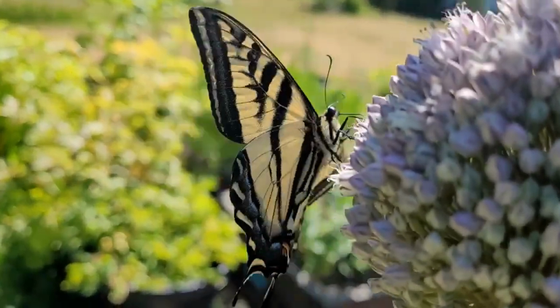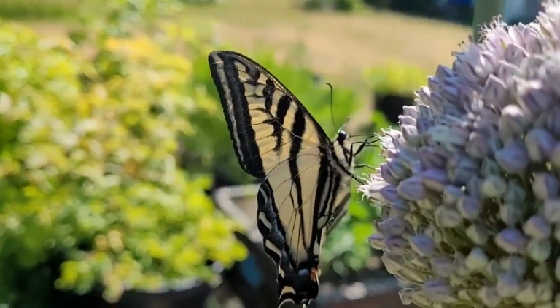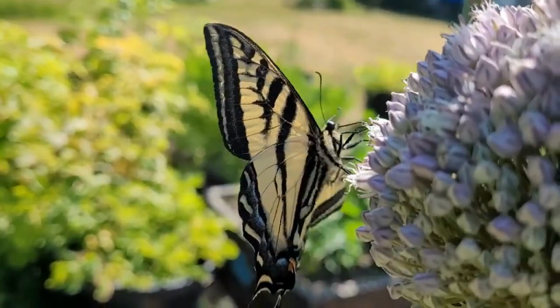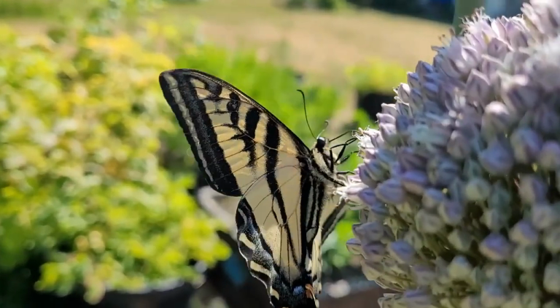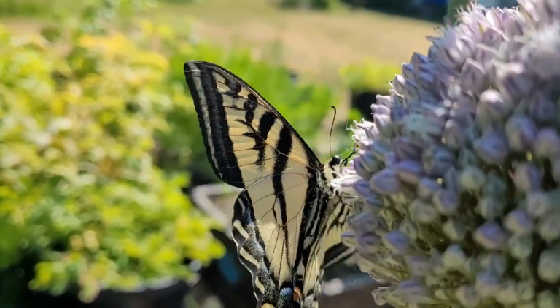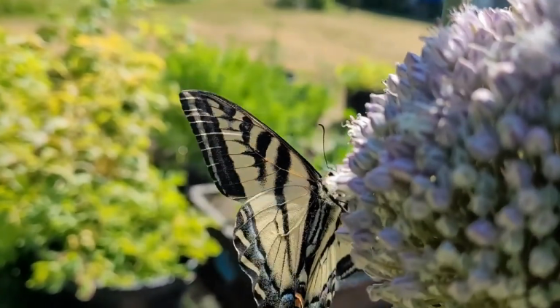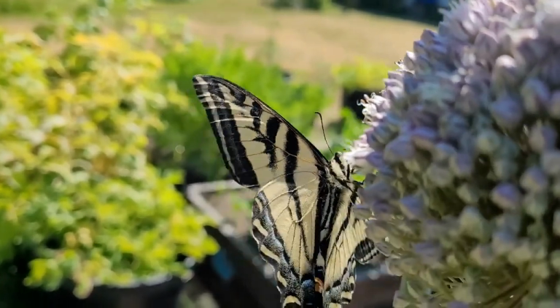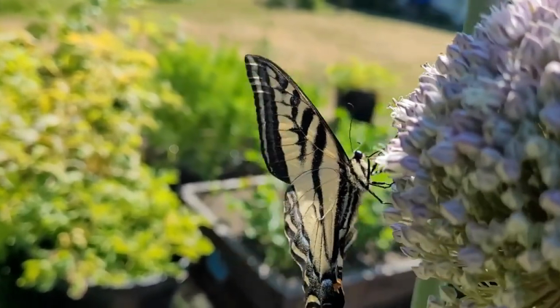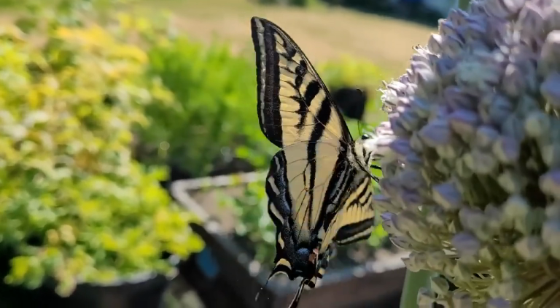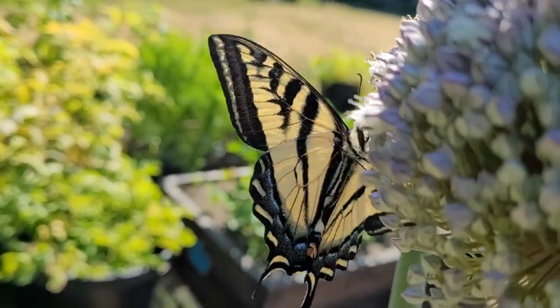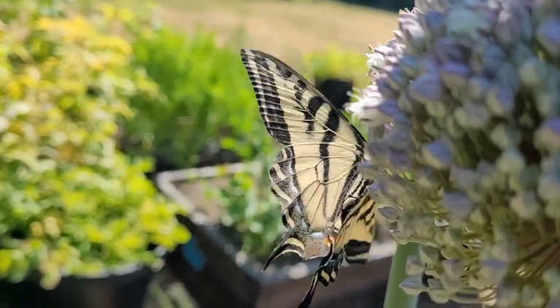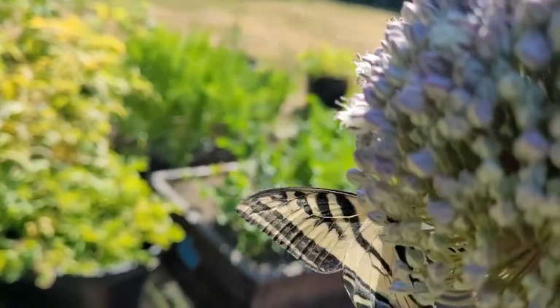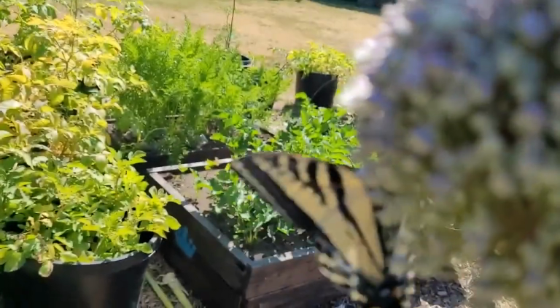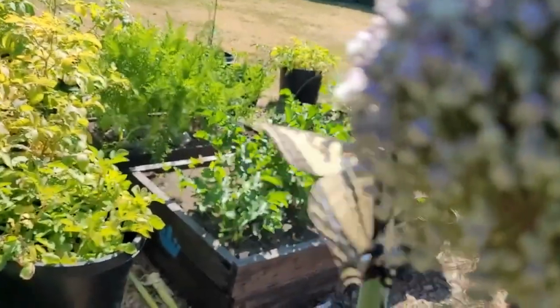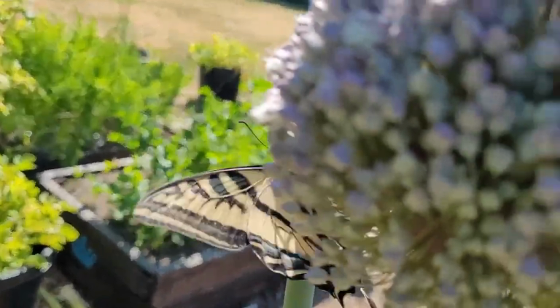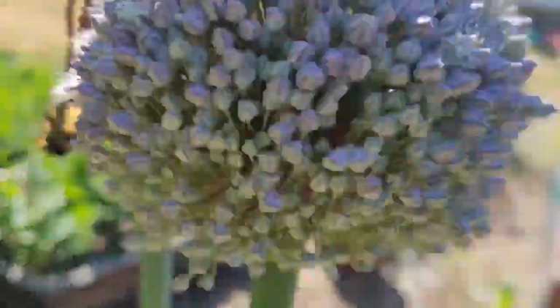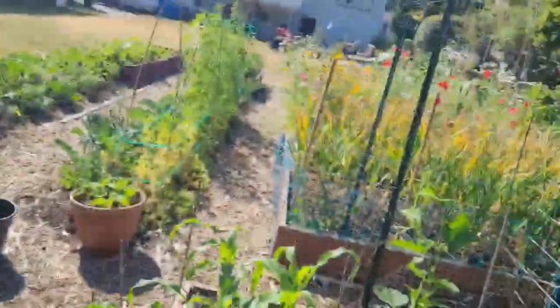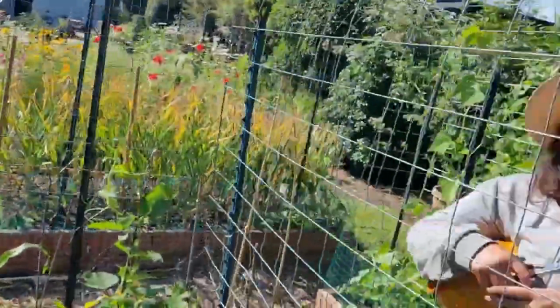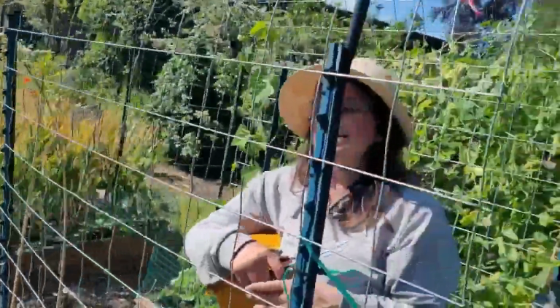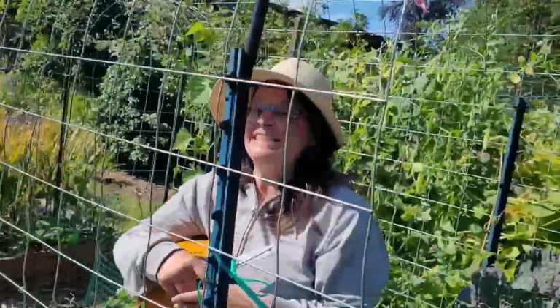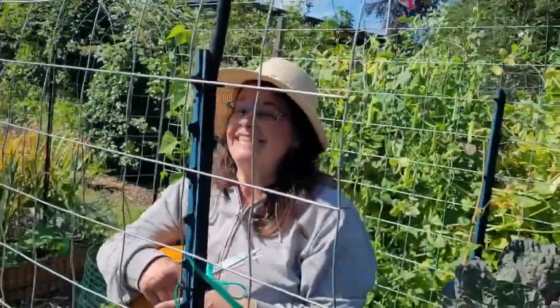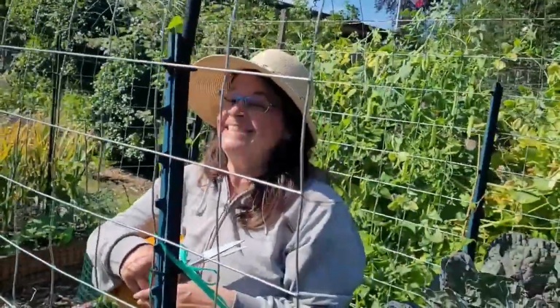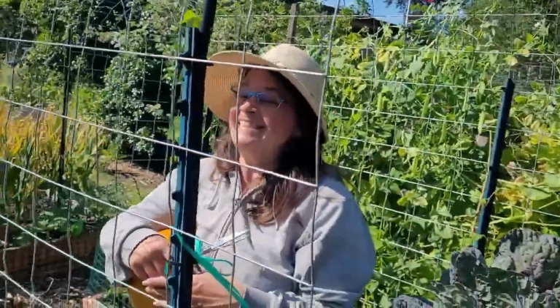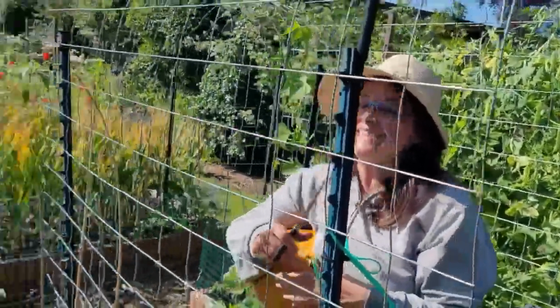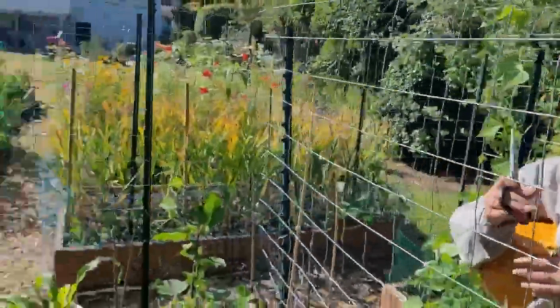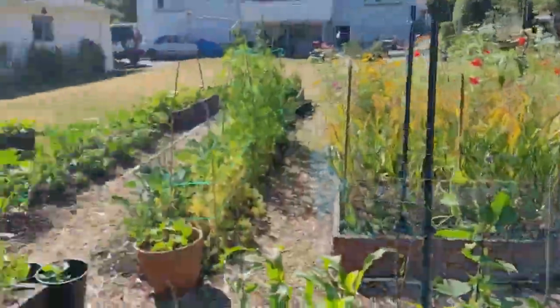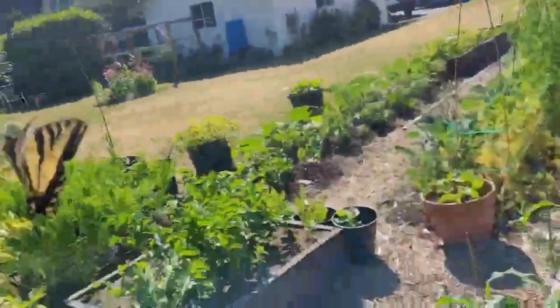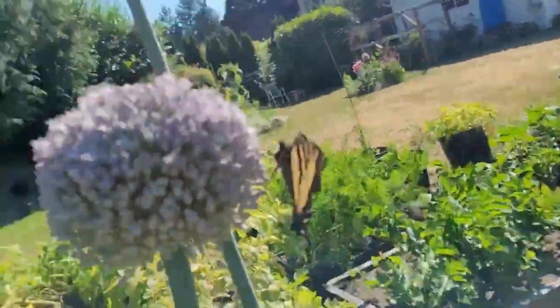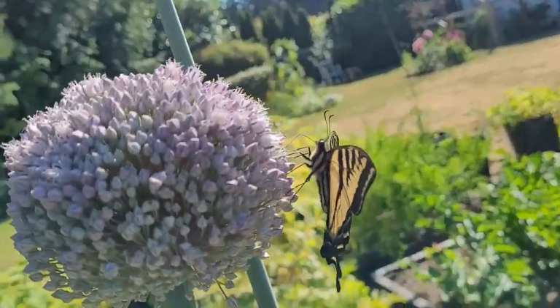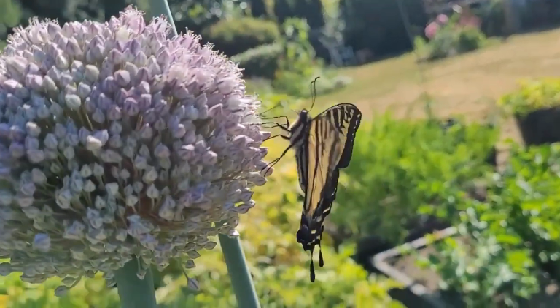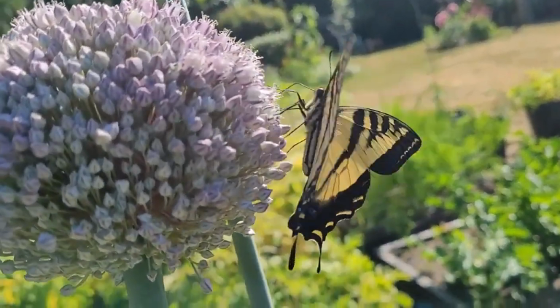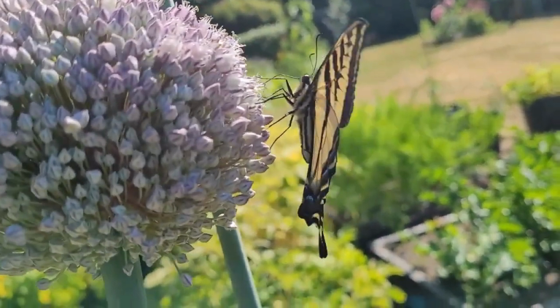We intentionally let the leek go to seed — we sure did. Pretty nice bonus though. Look at that thing.